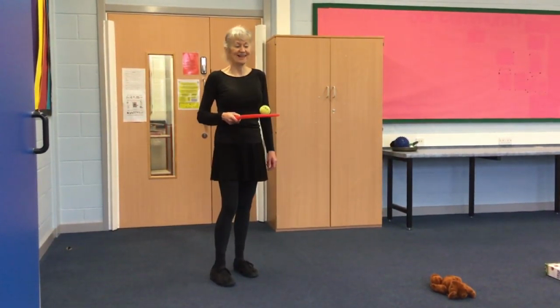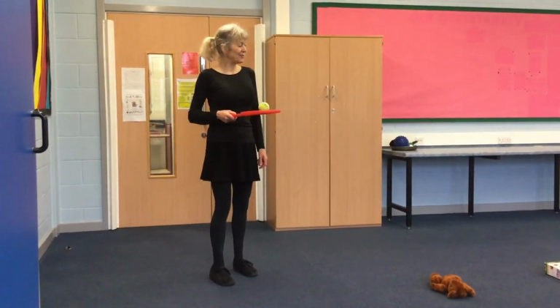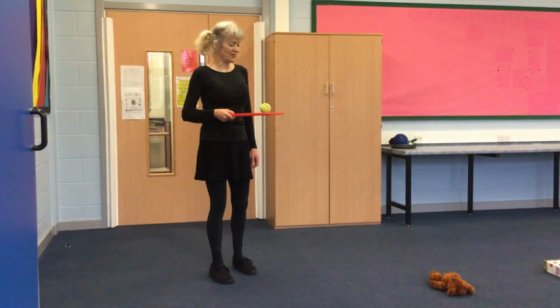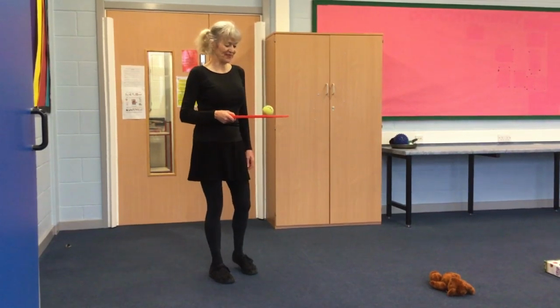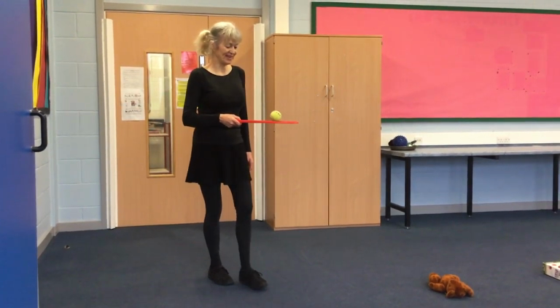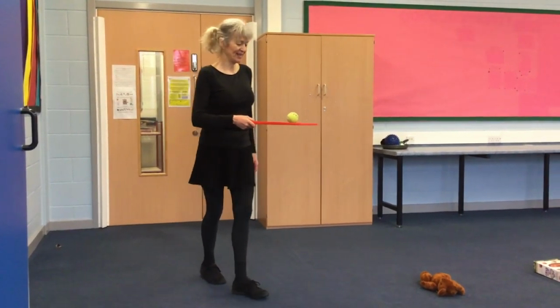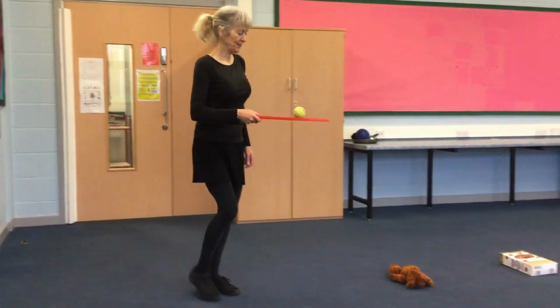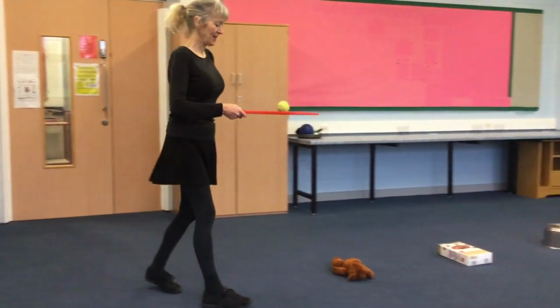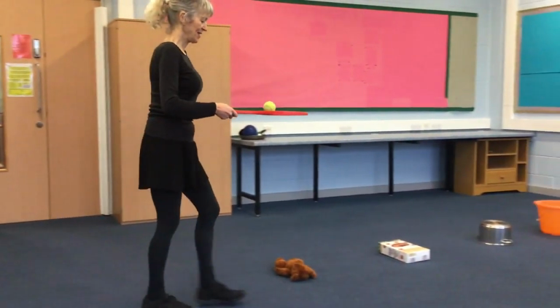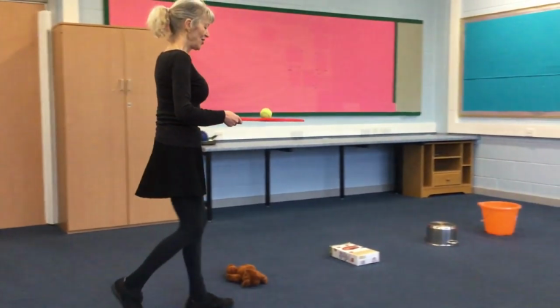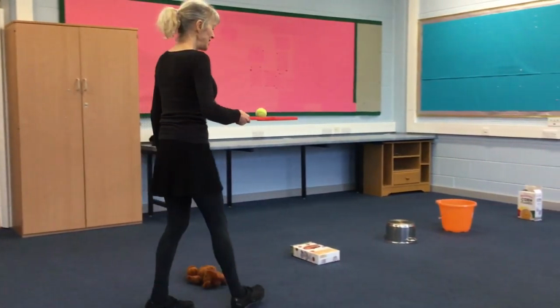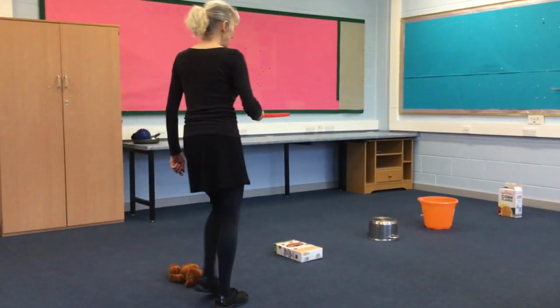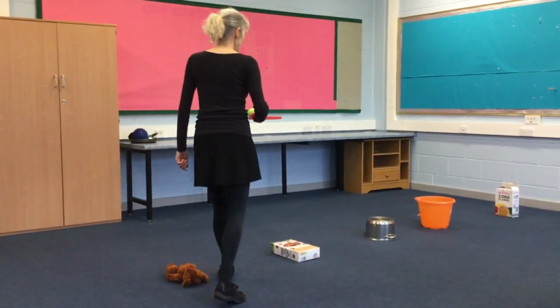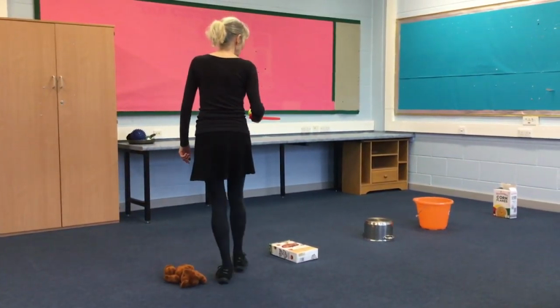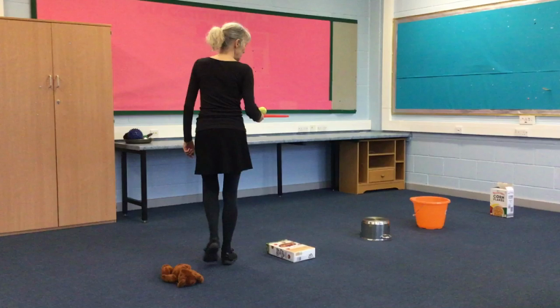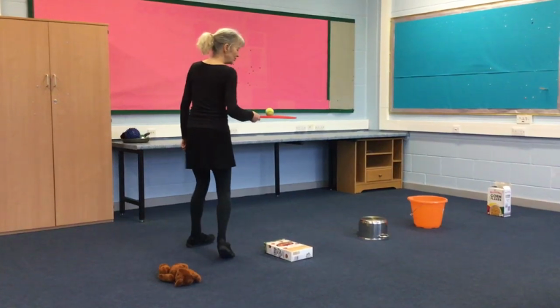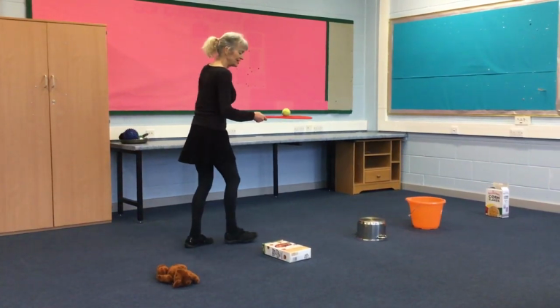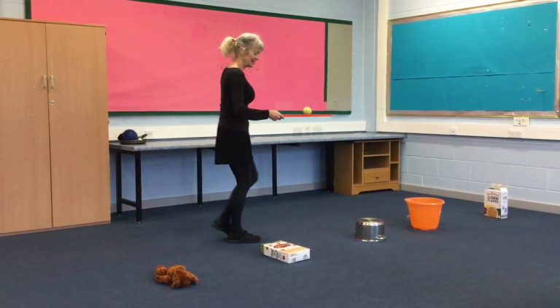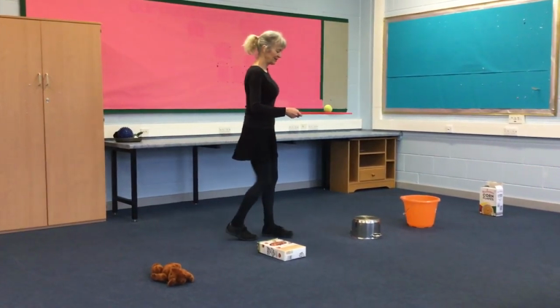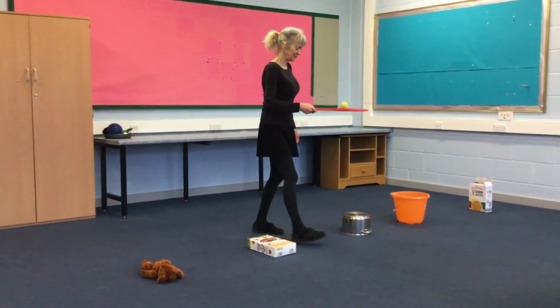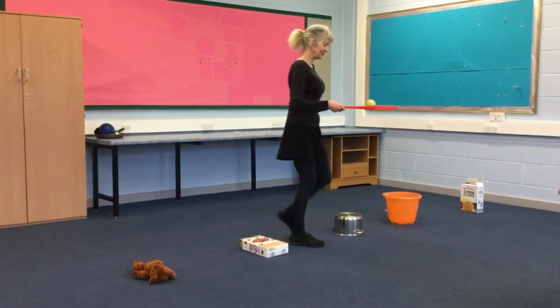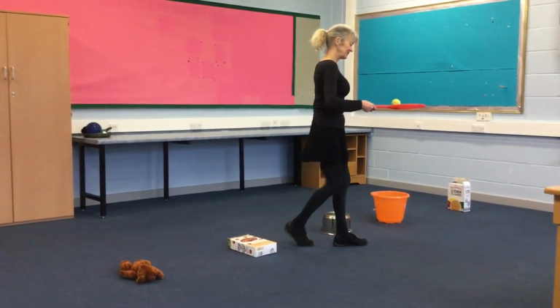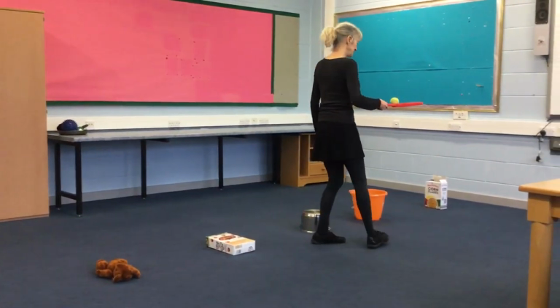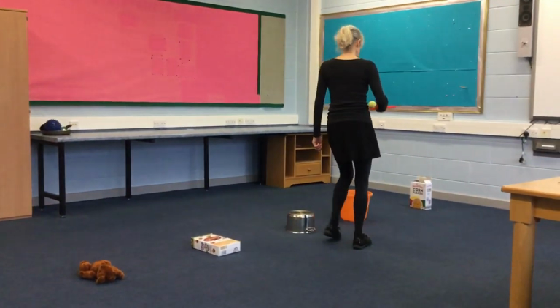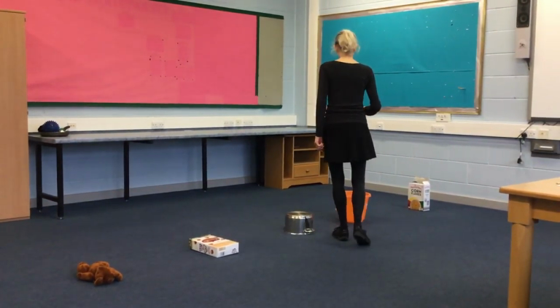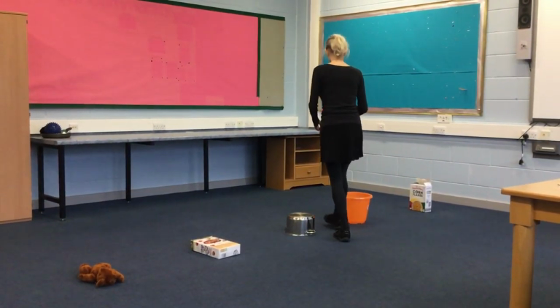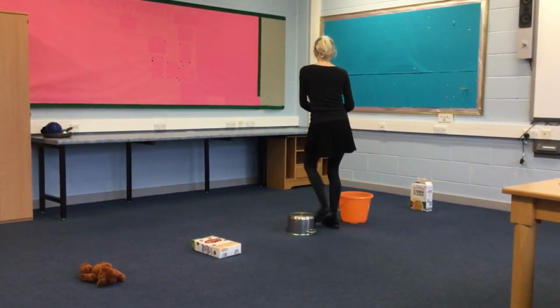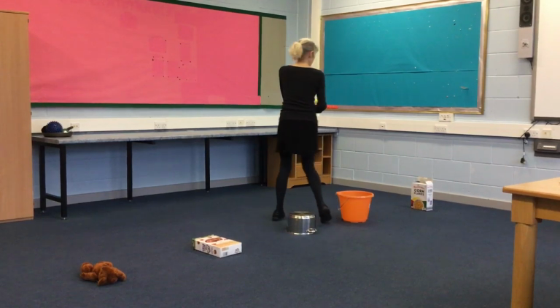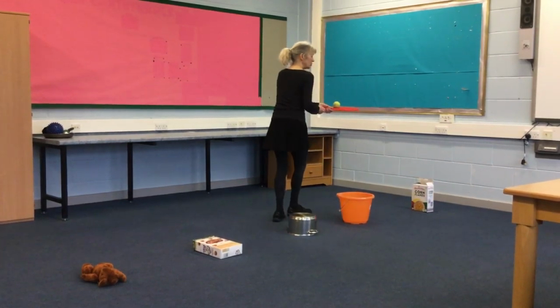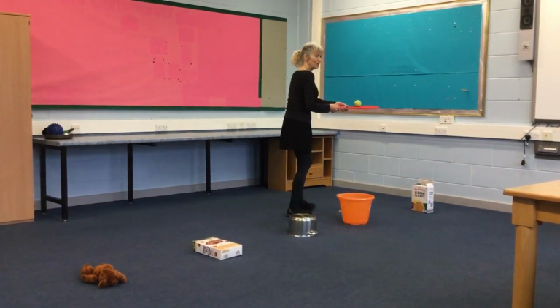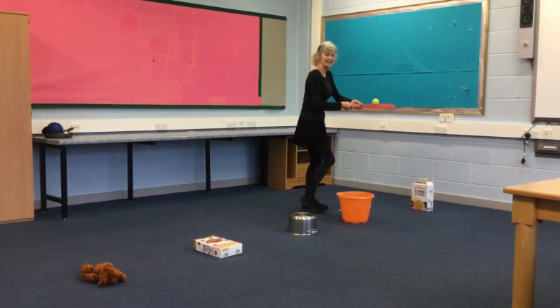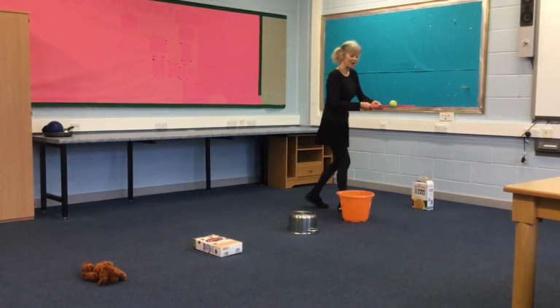Here we go. Going in and out of the obstacles. Maybe I want to use two hands — that's fine.